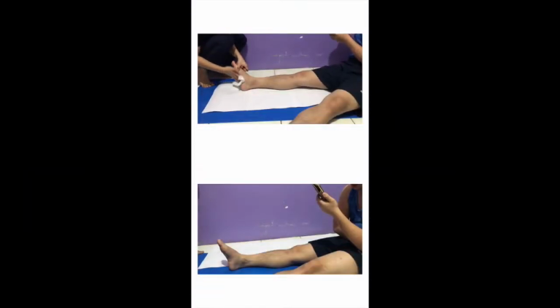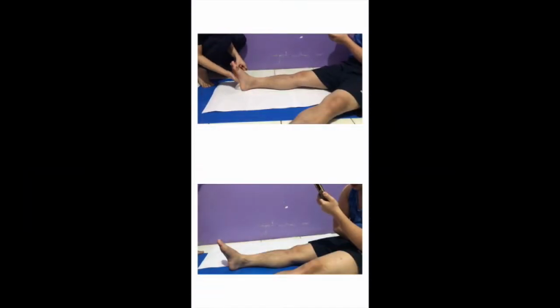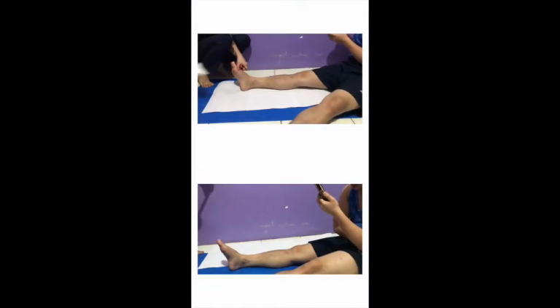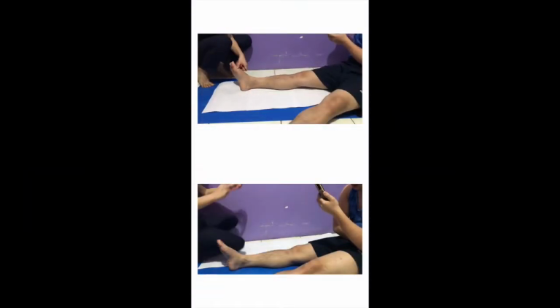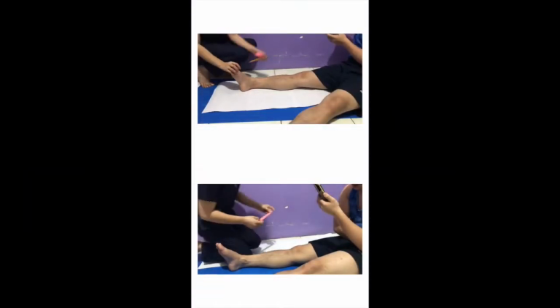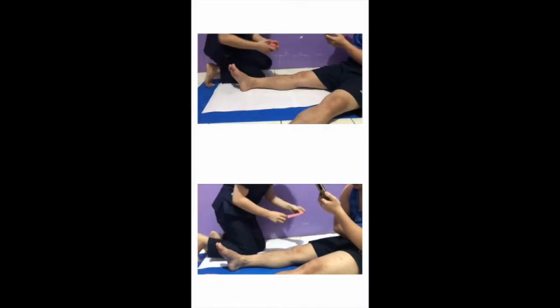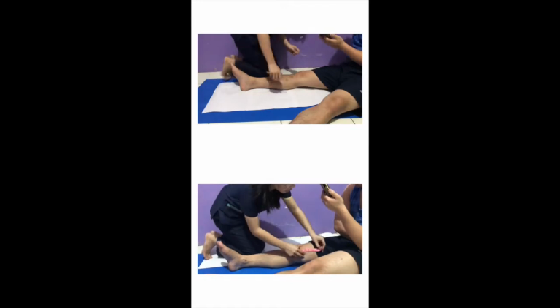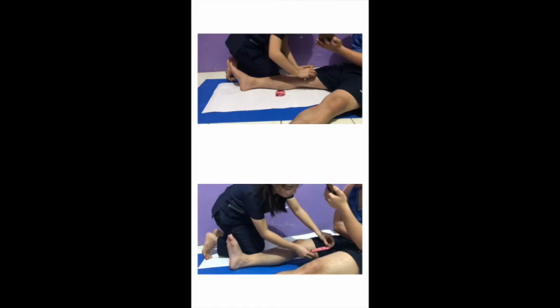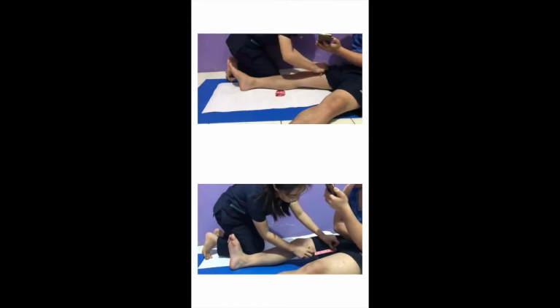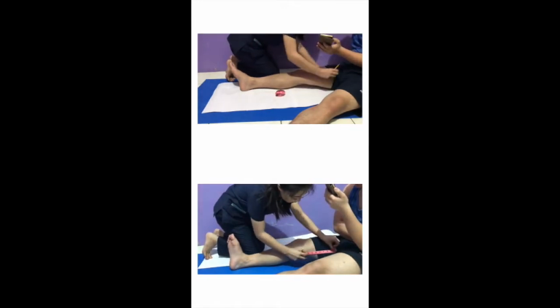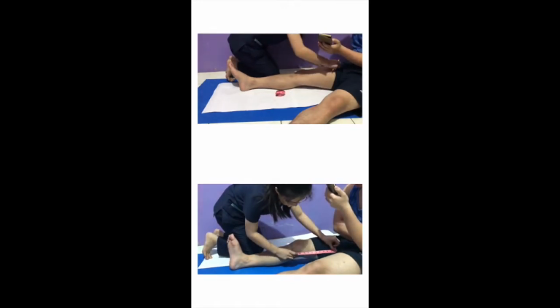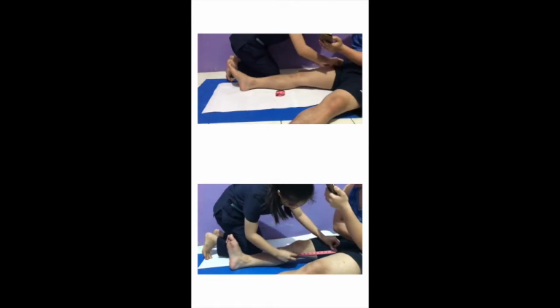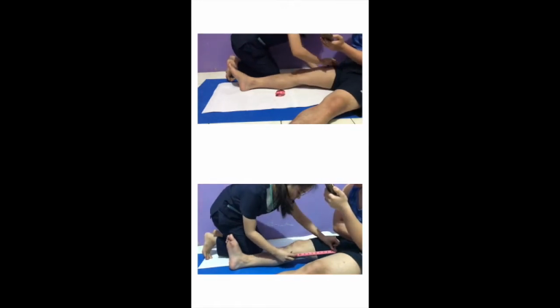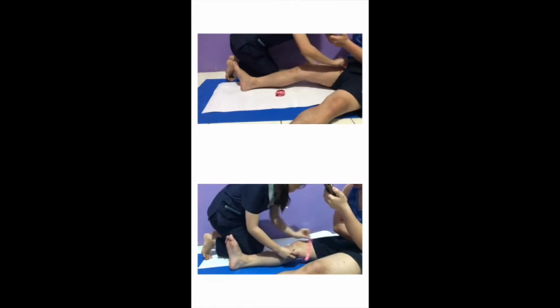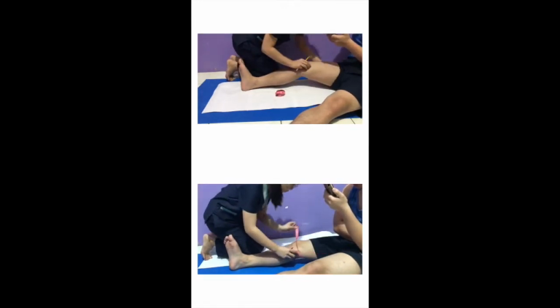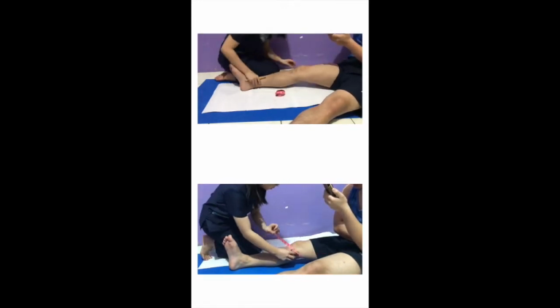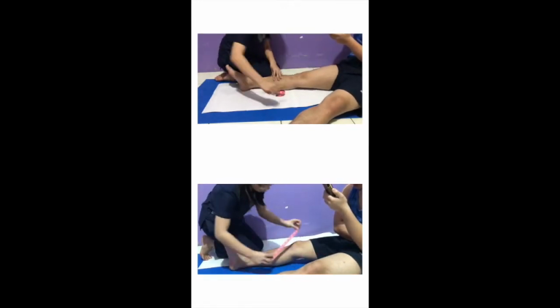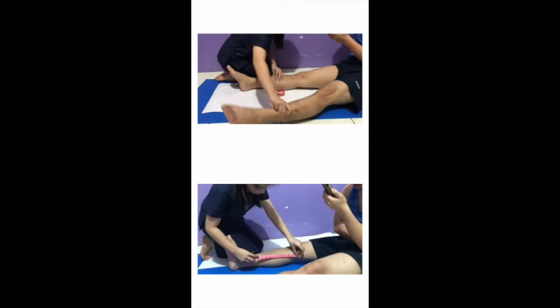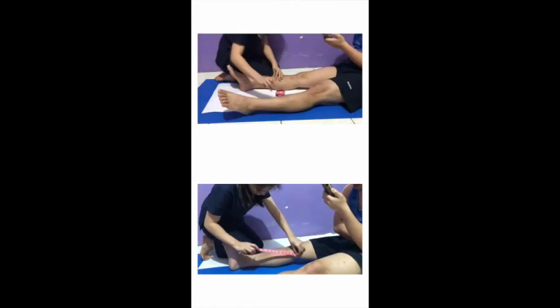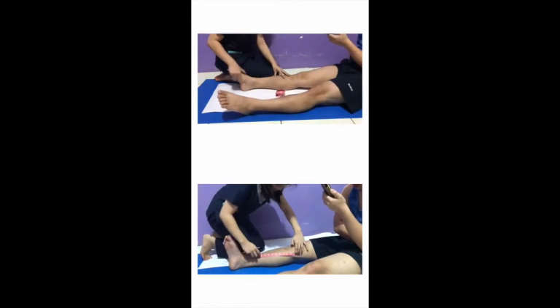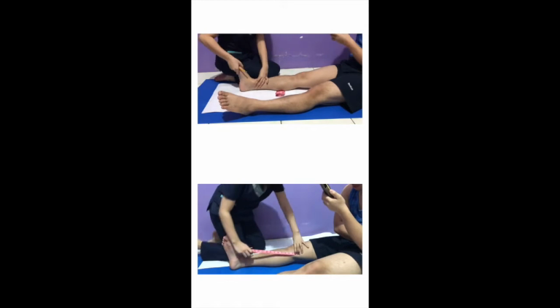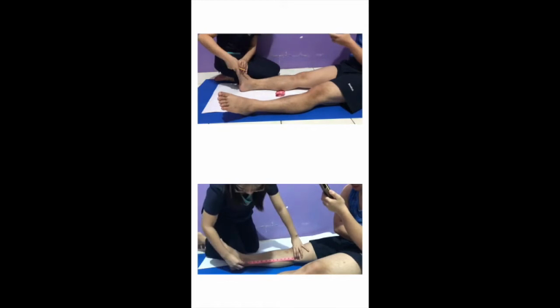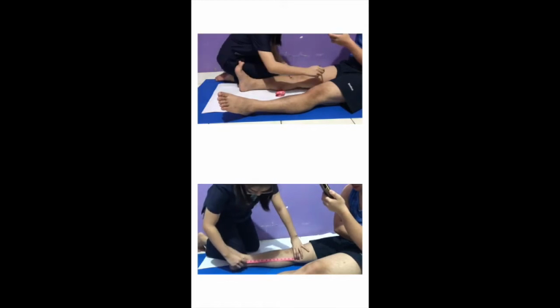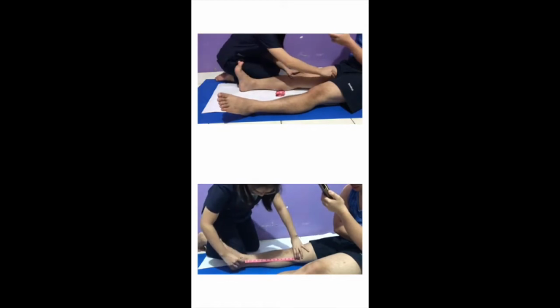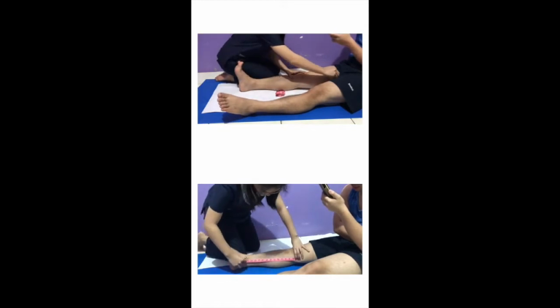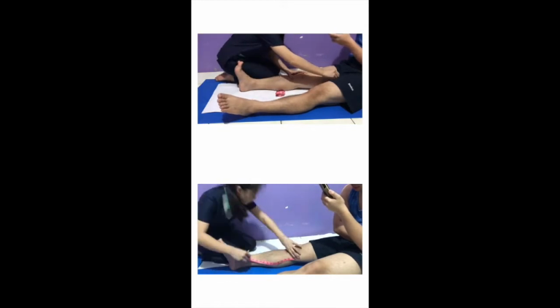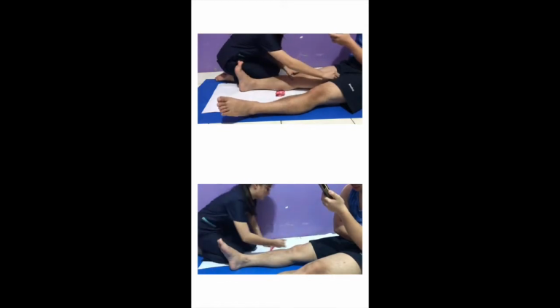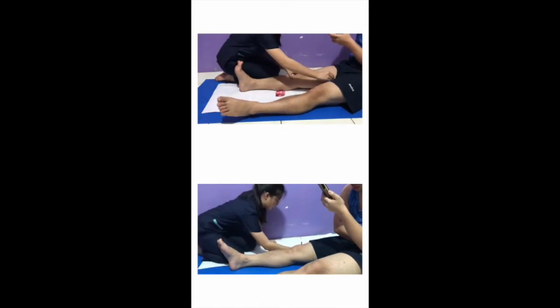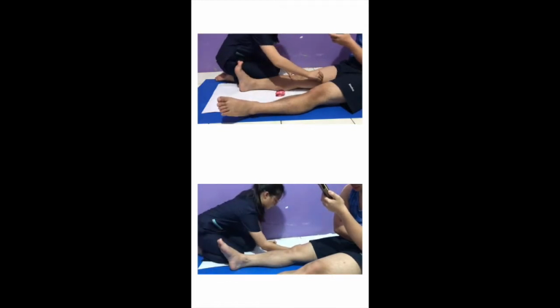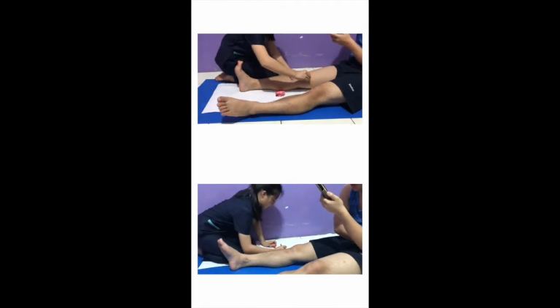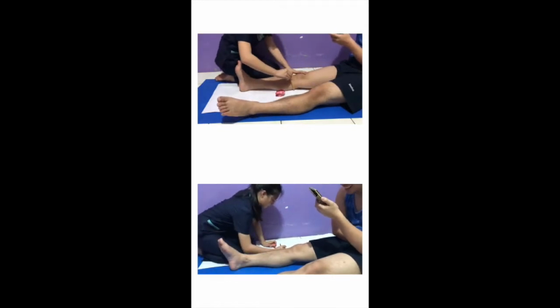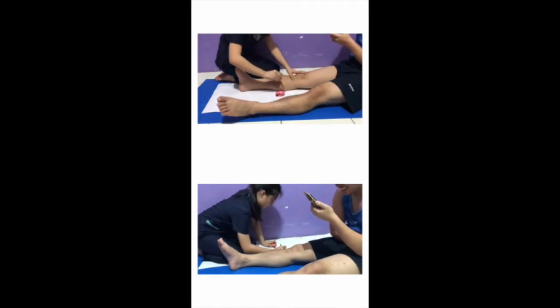First, make sure both feet are clean. The patient should be in a long-sitting position. Make sure that the legs are straight. Place the cartolina under your patient's leg.